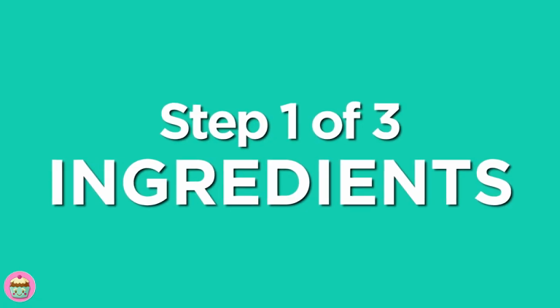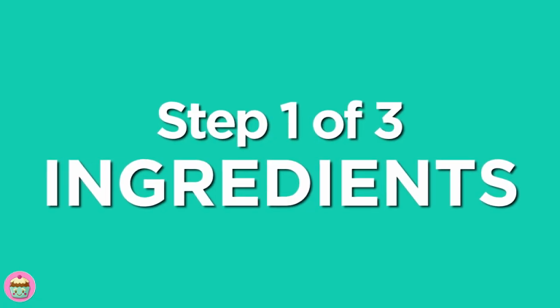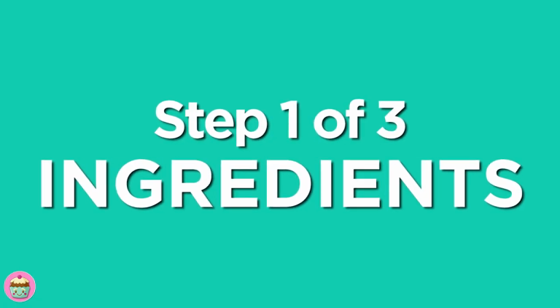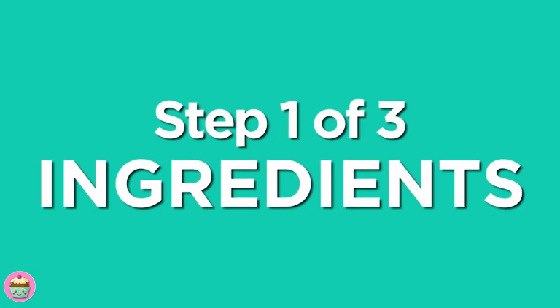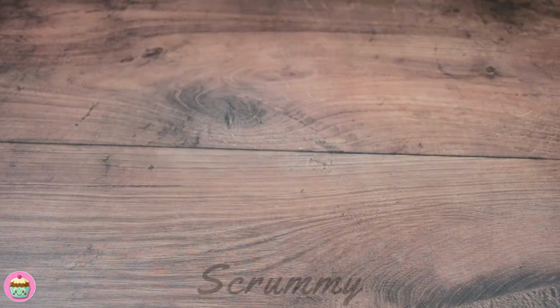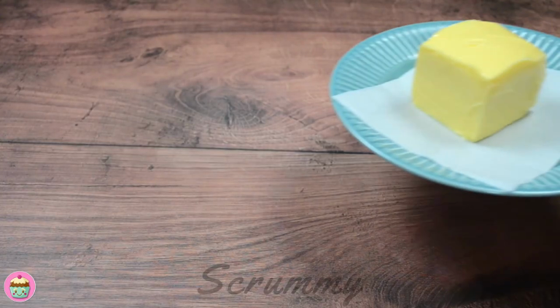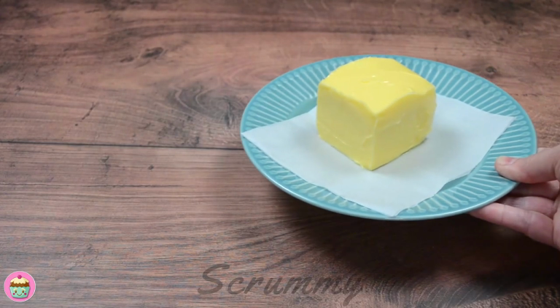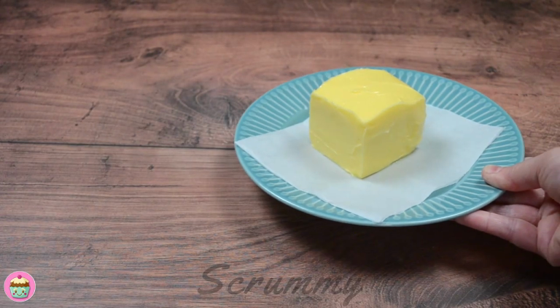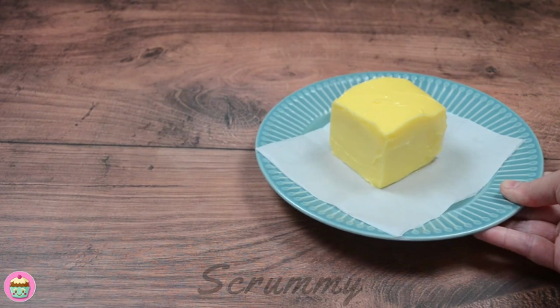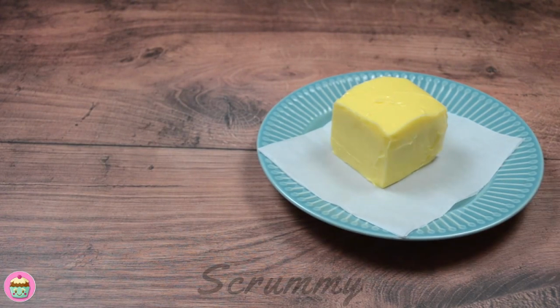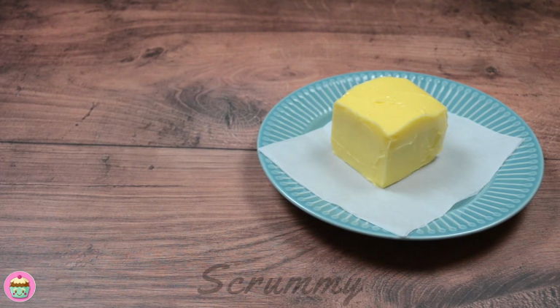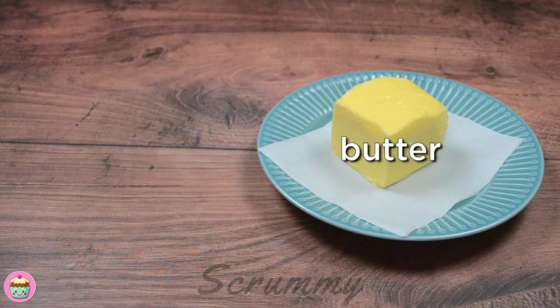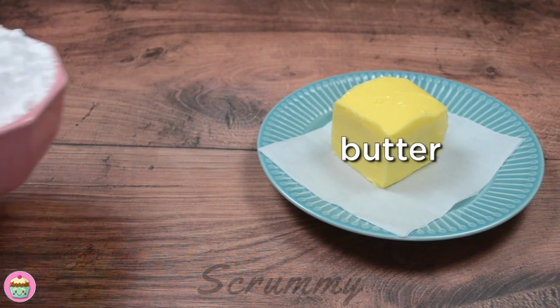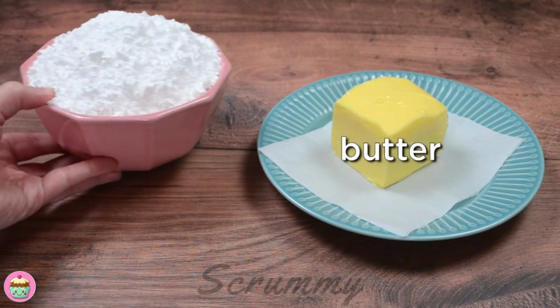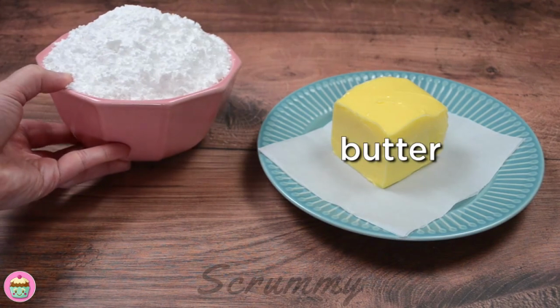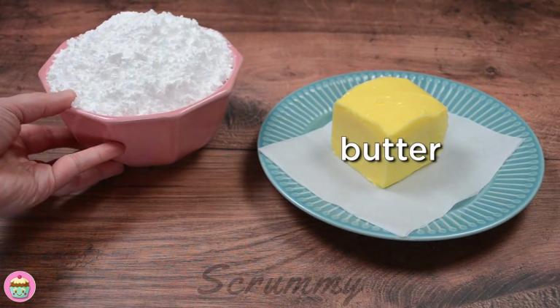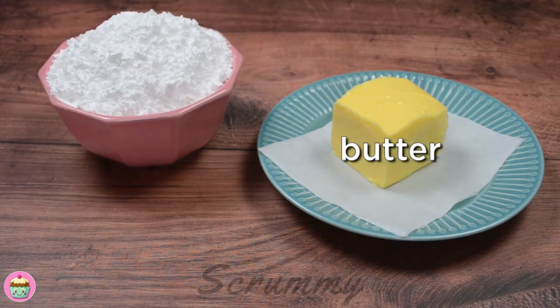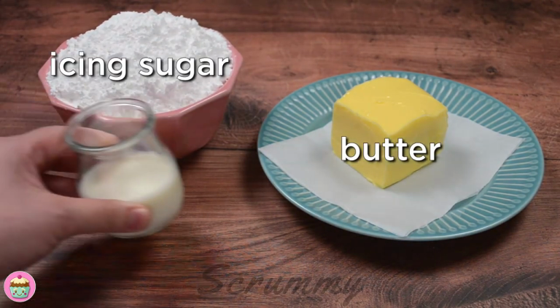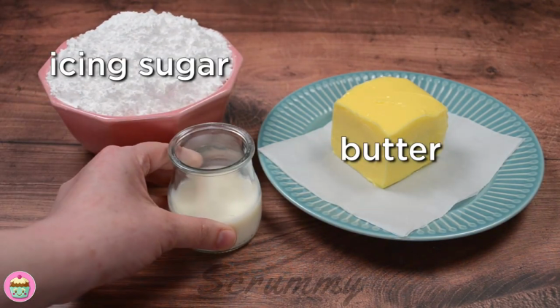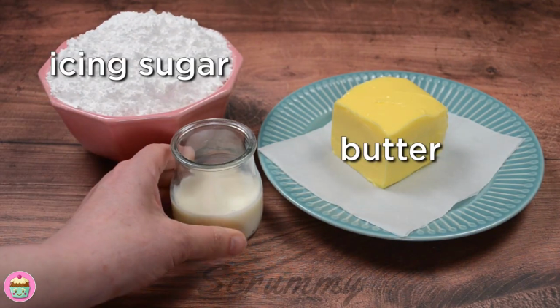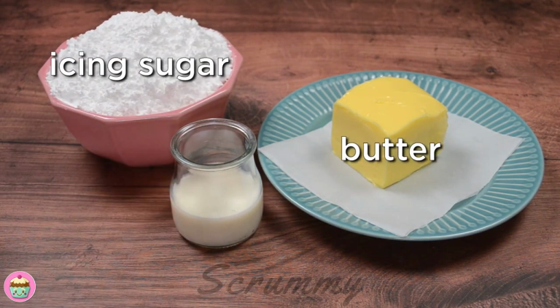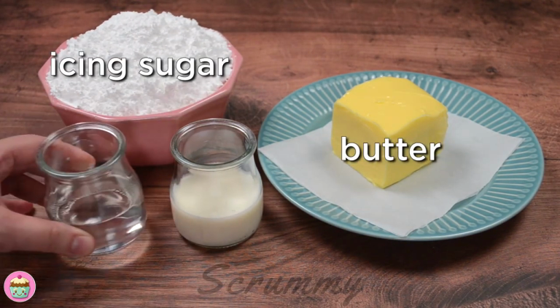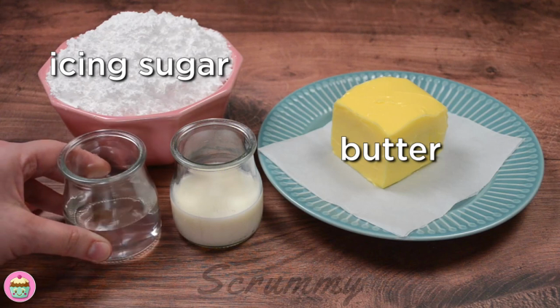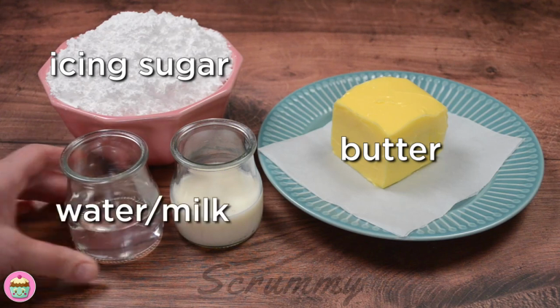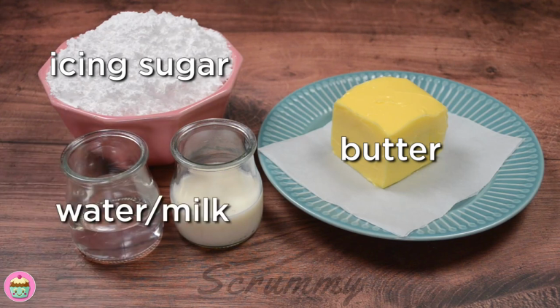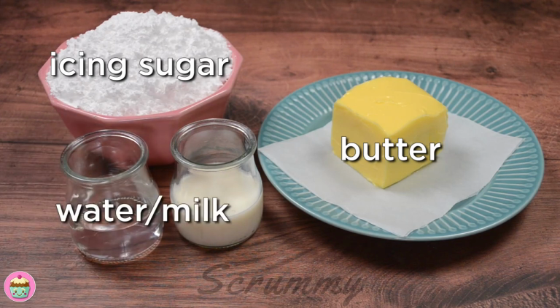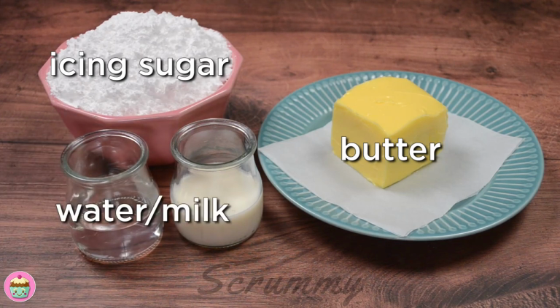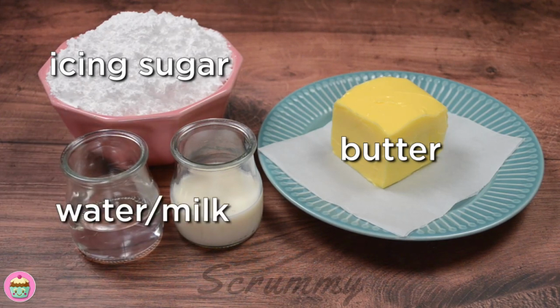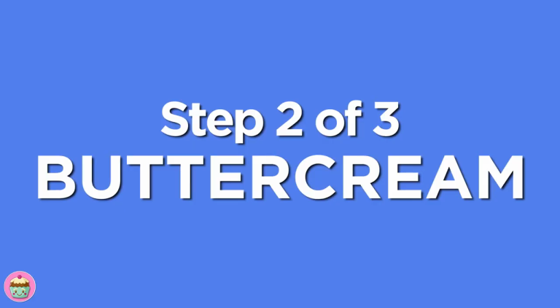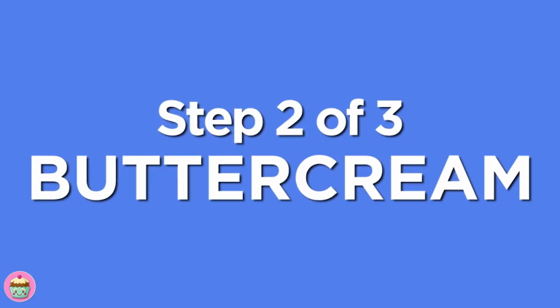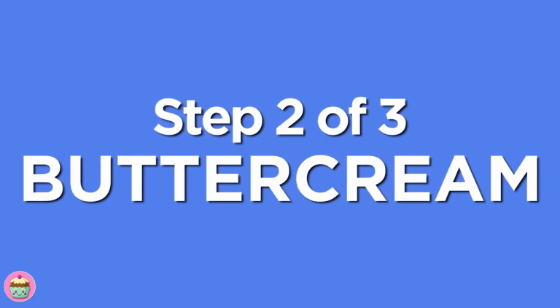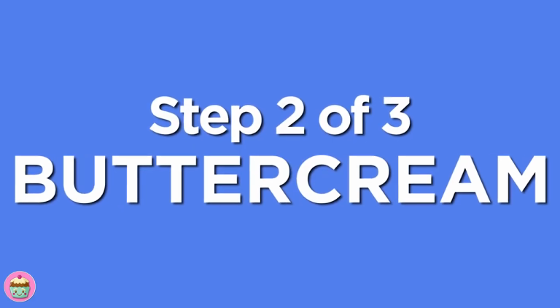What do we need to make a basic buttercream? There are three ingredients needed: room temperature butter which has a high fat content, sifted icing sugar, and either milk or water. Okay everyone, let's get started.